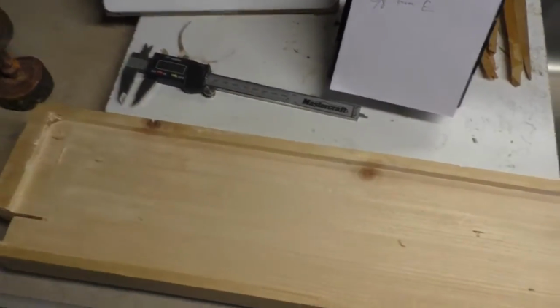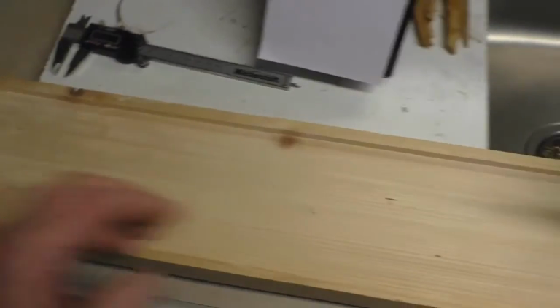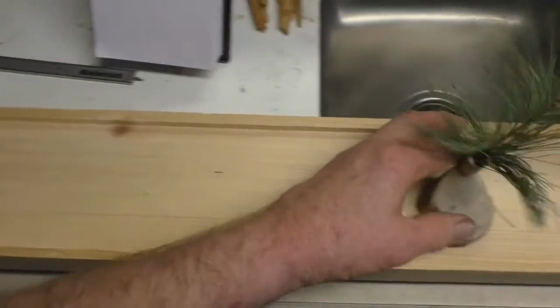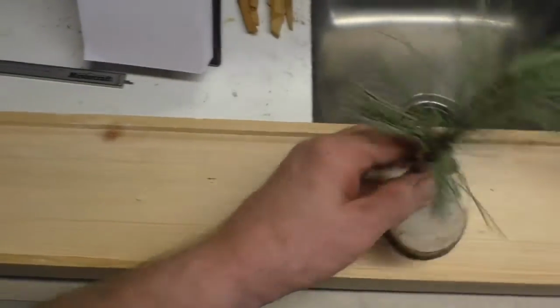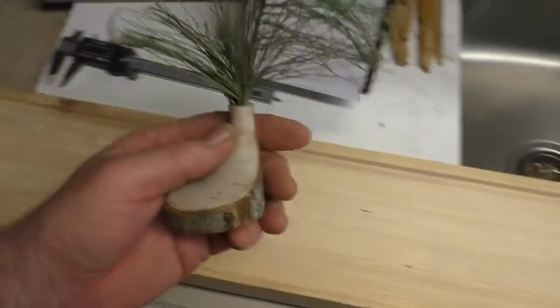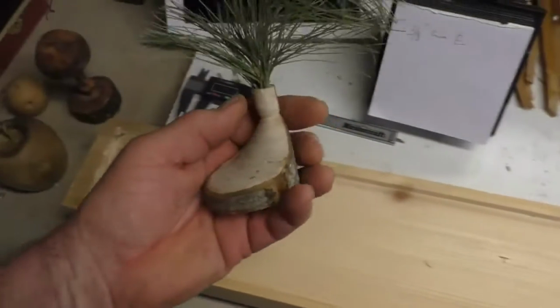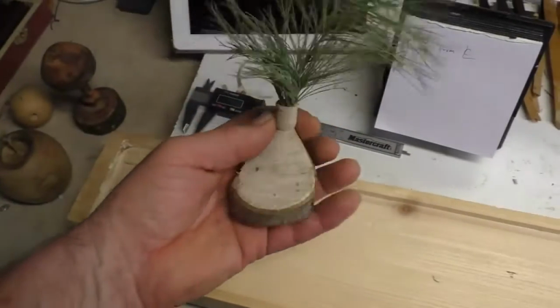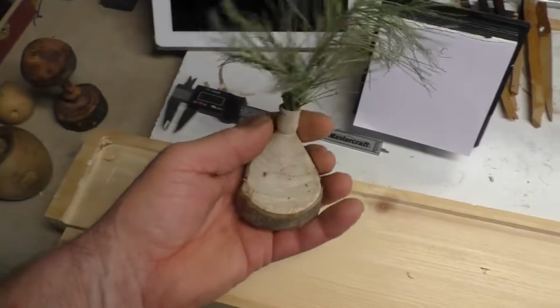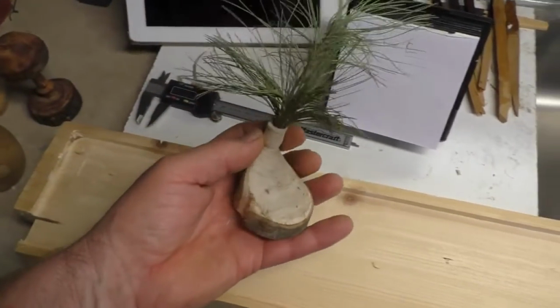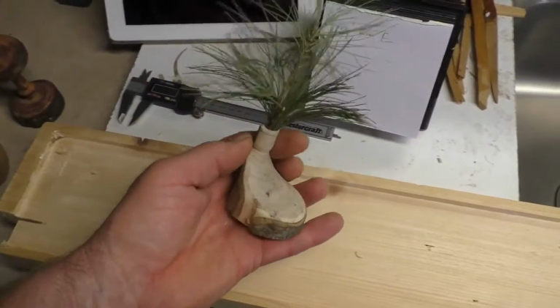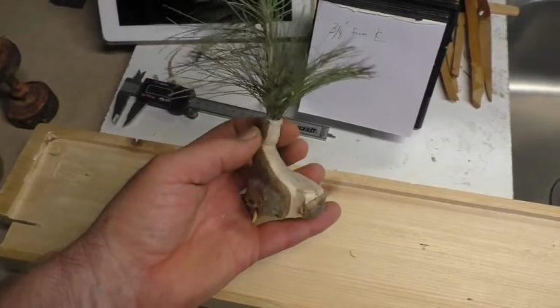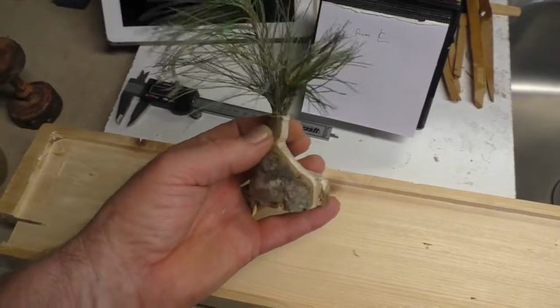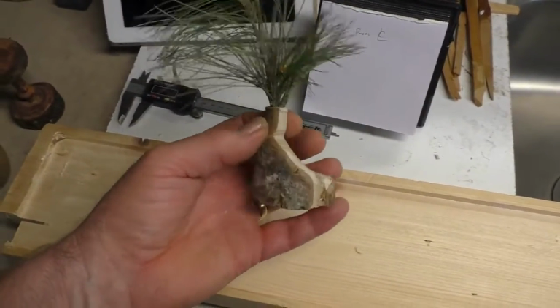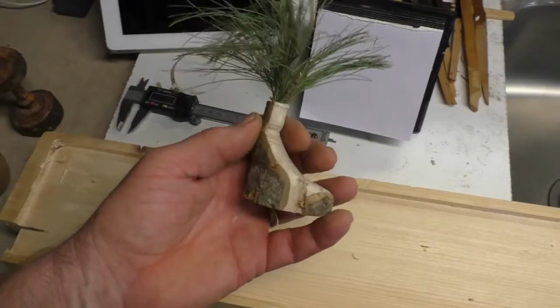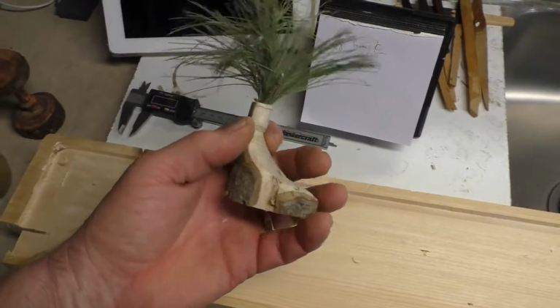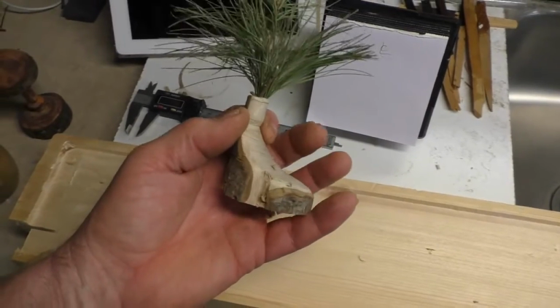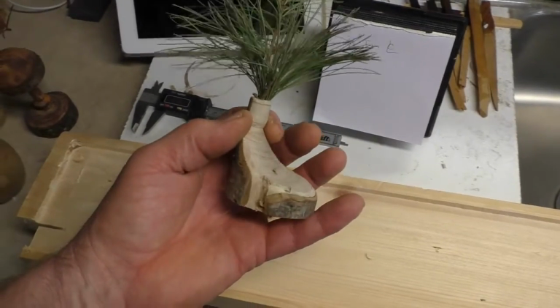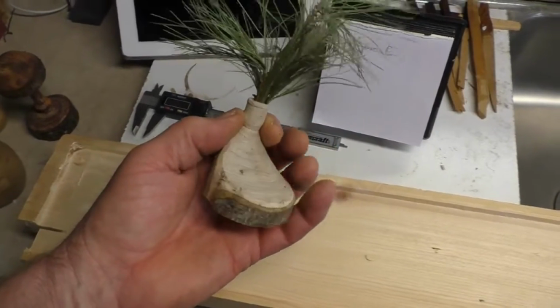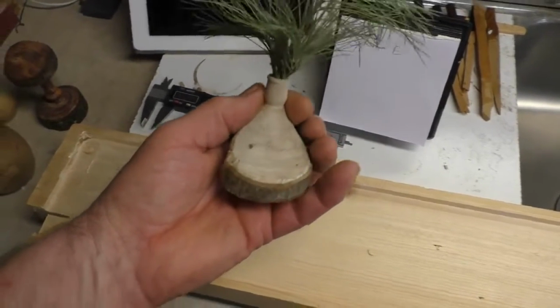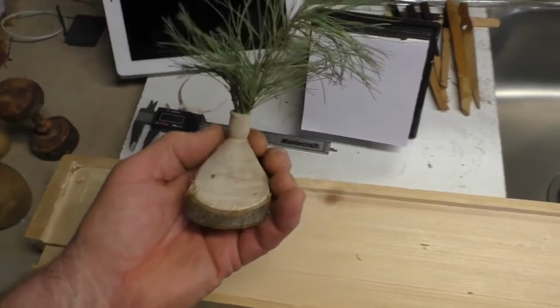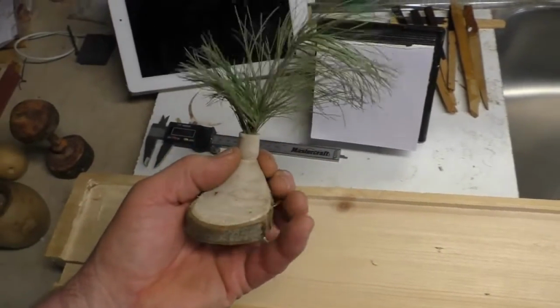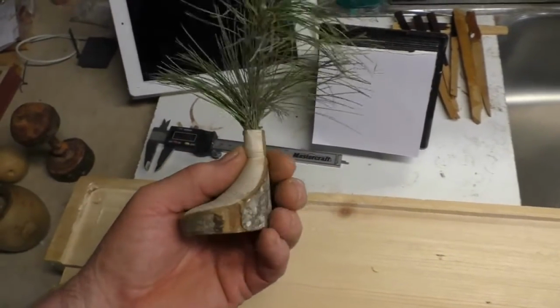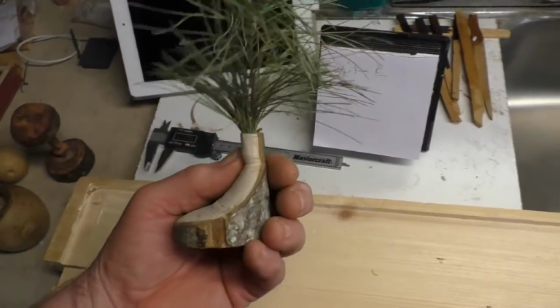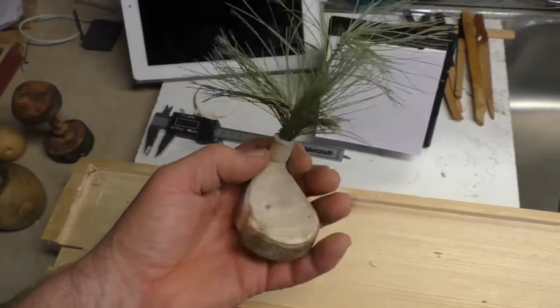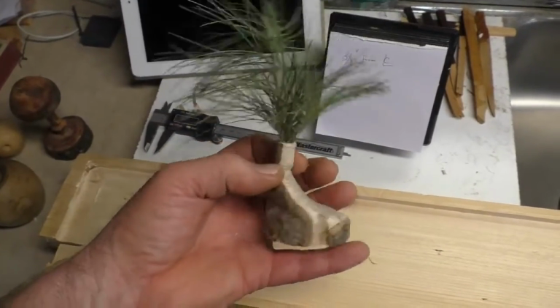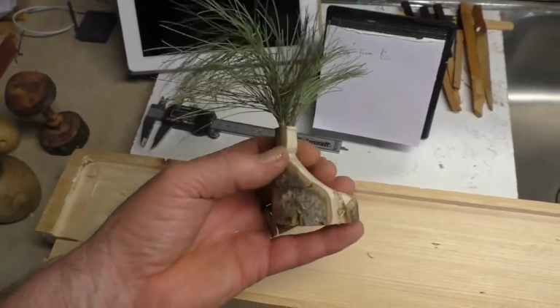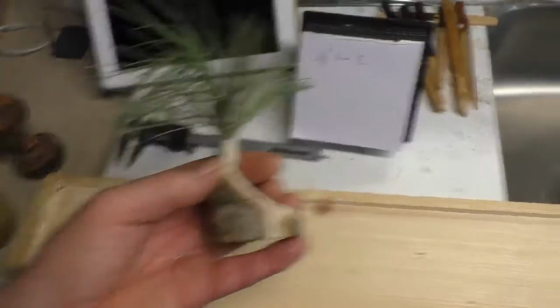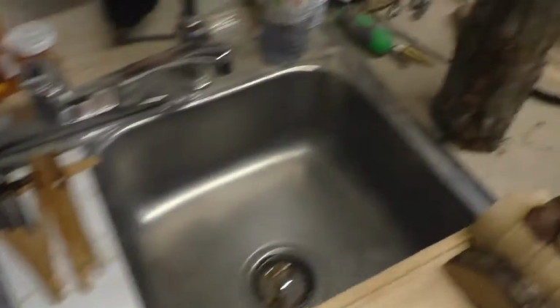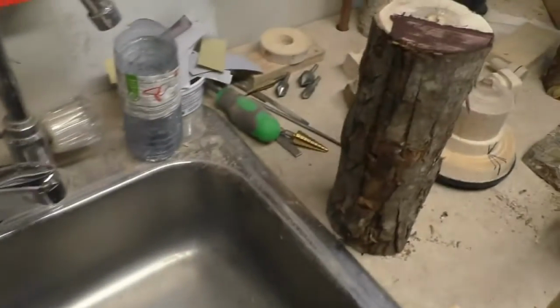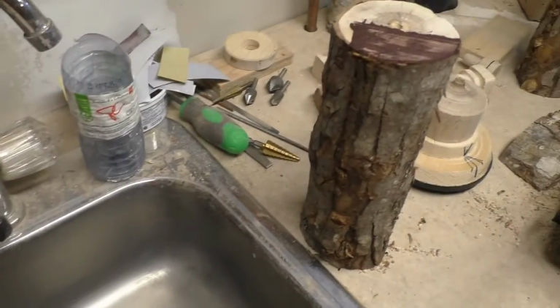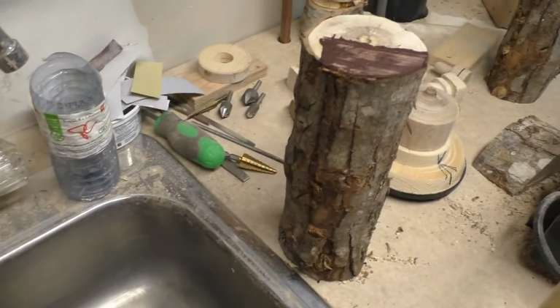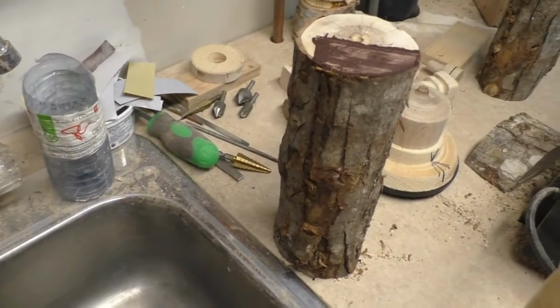And then I saw somebody making a — I think it's called a twig stand or something. So I thought I'd try that. I made that out of maple too, just a maple log that I had.